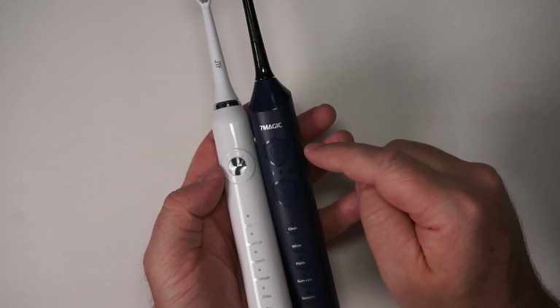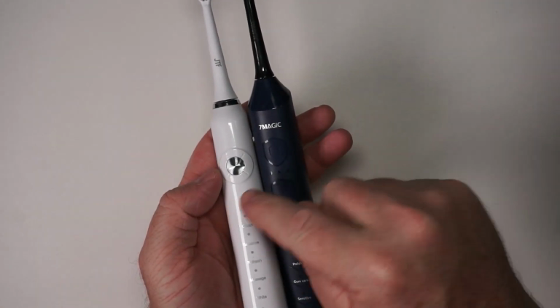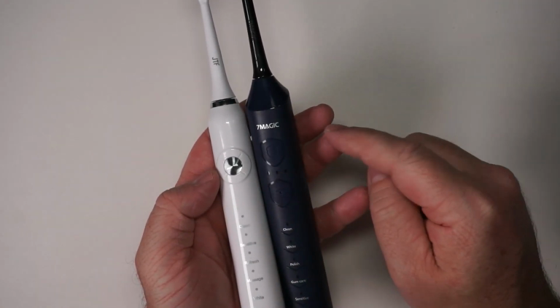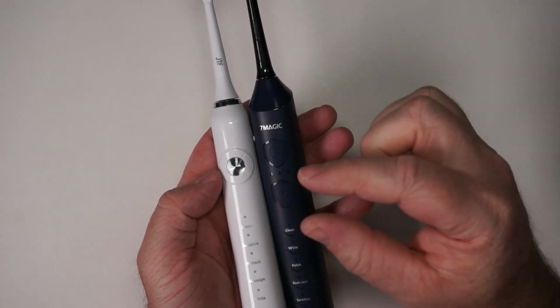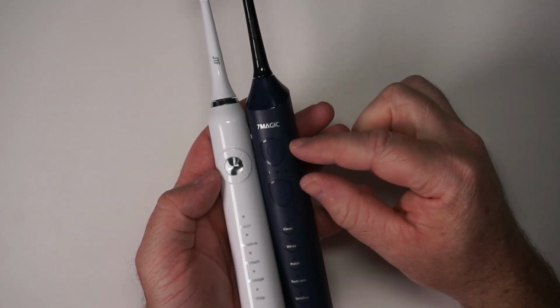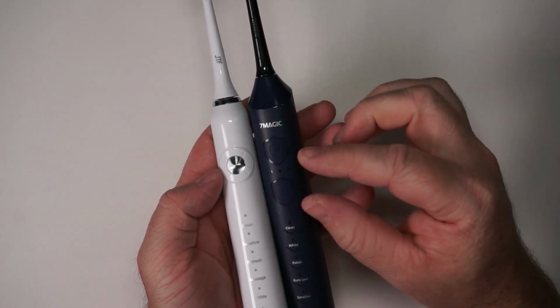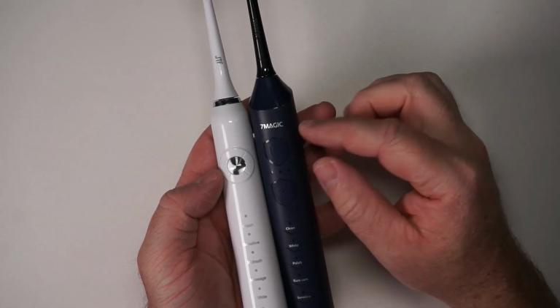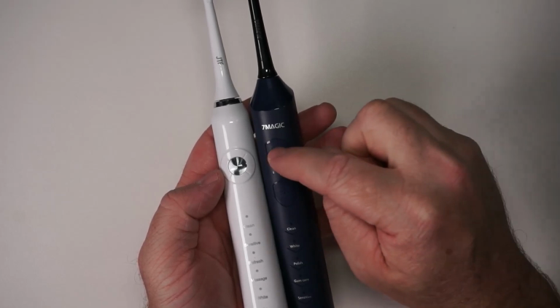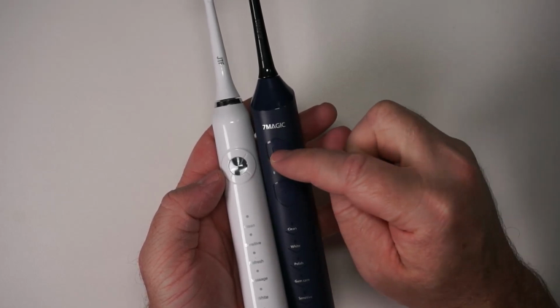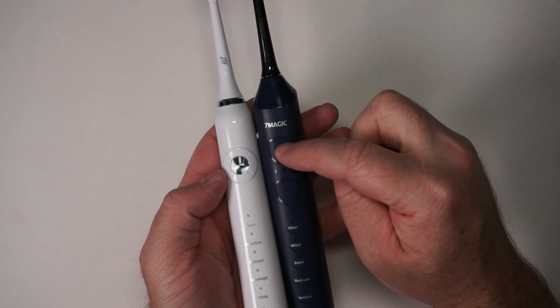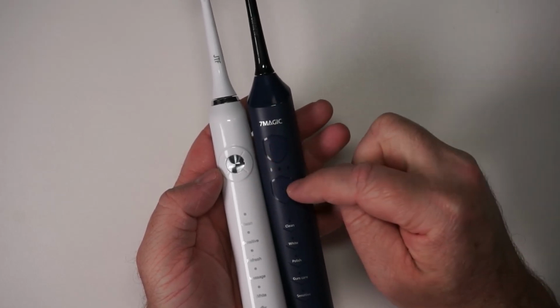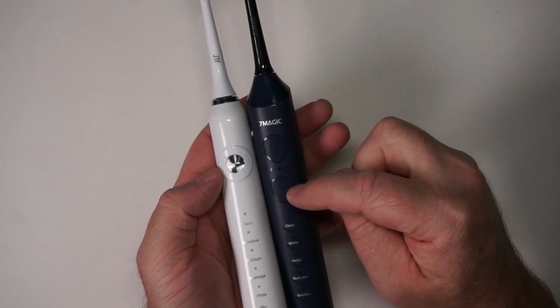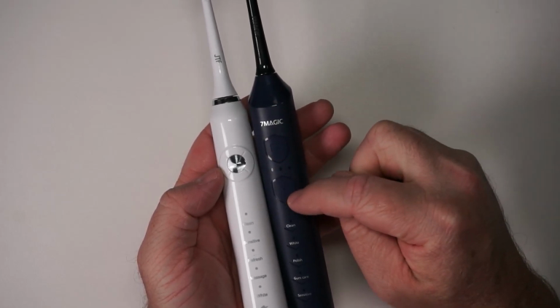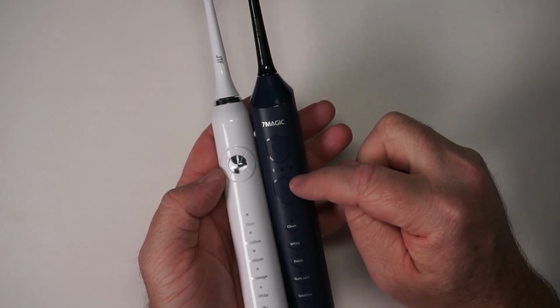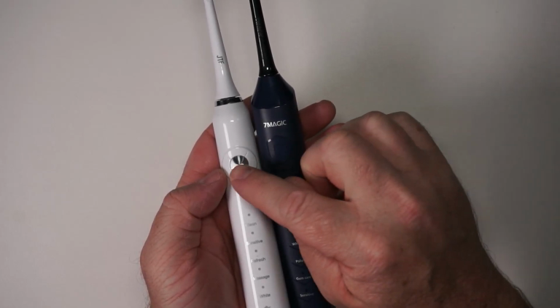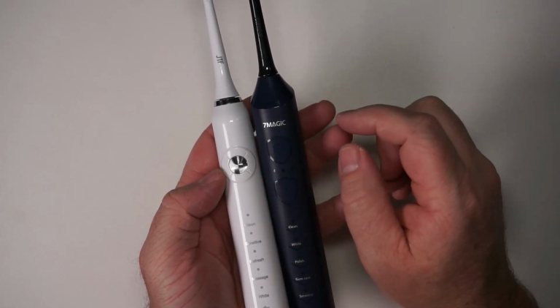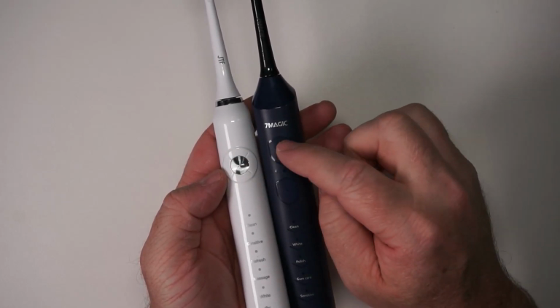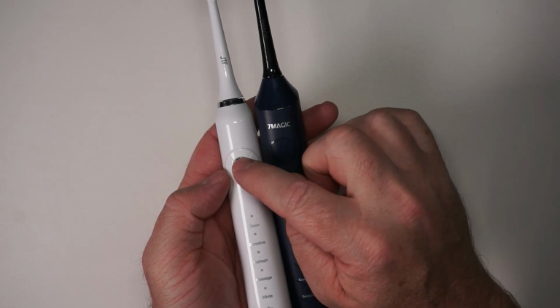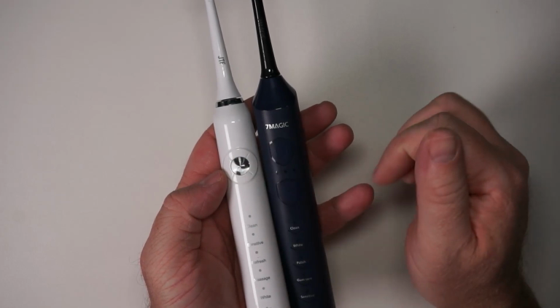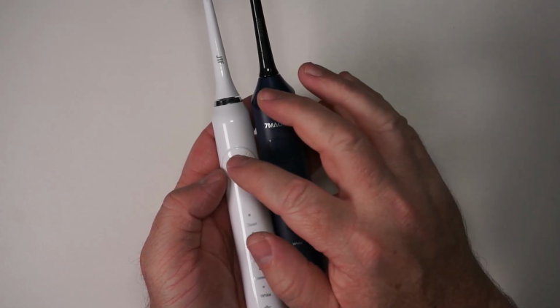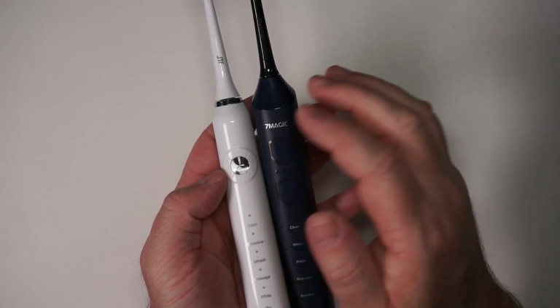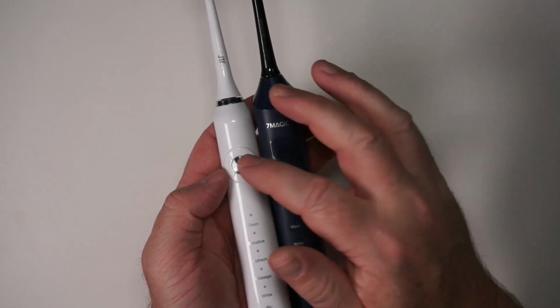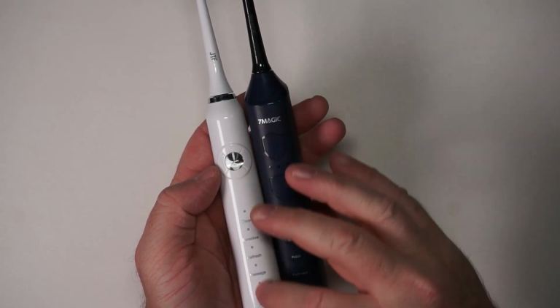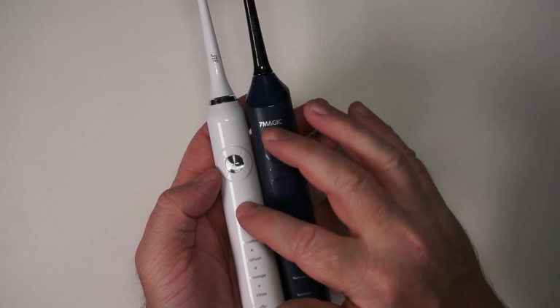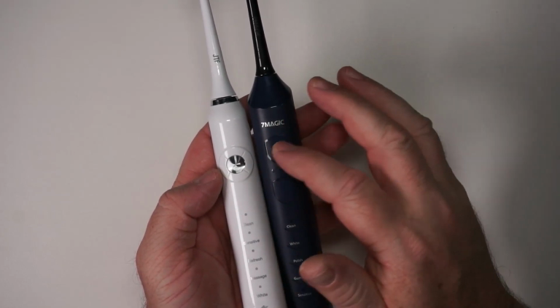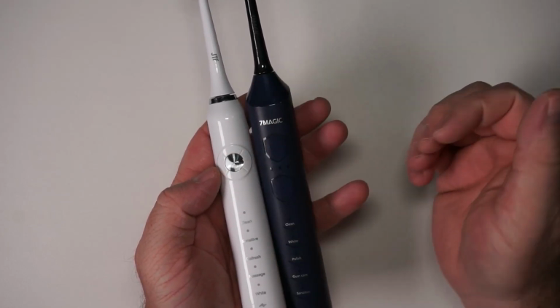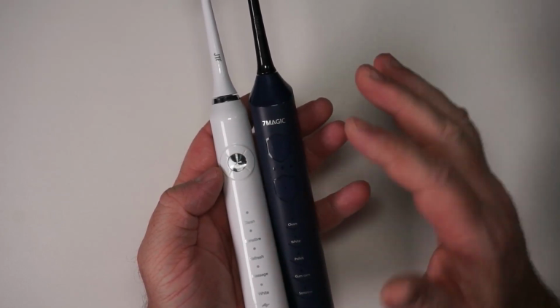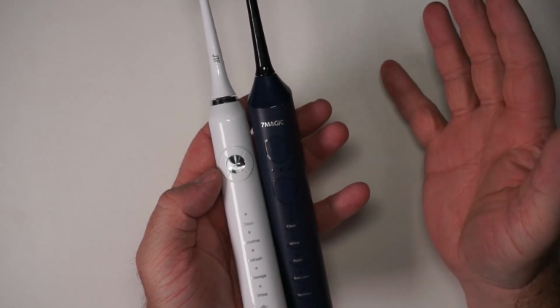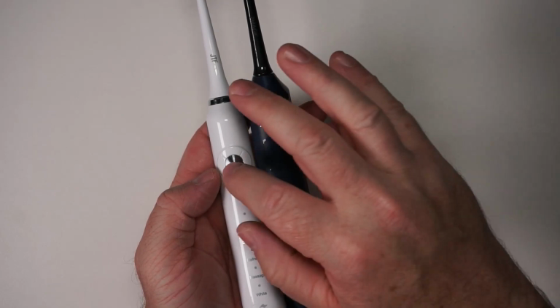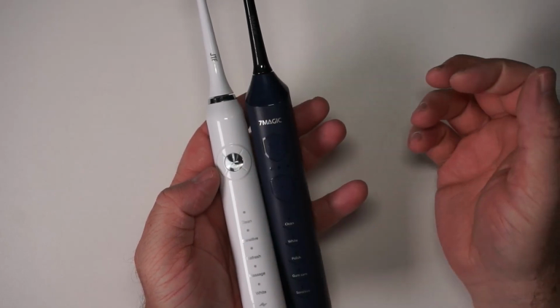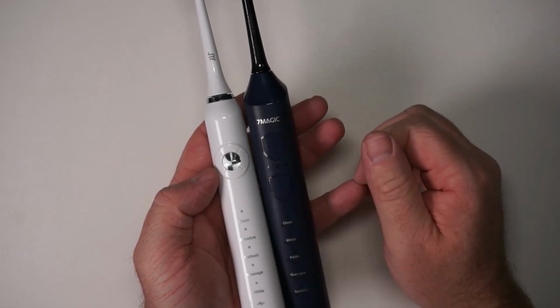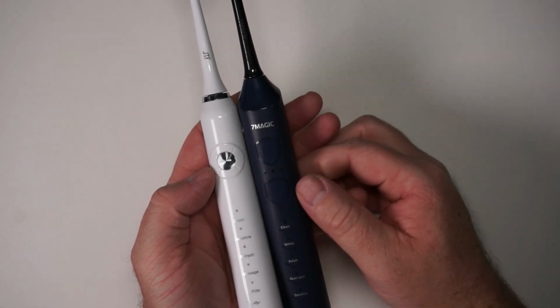The main difference between these two is the 7Magic has two buttons — an on/off button and a button to change the mode. The JTF just has a single button. If you press it and immediately press it again, it cycles through the modes. If you press it and wait a while before pressing again, it turns off.